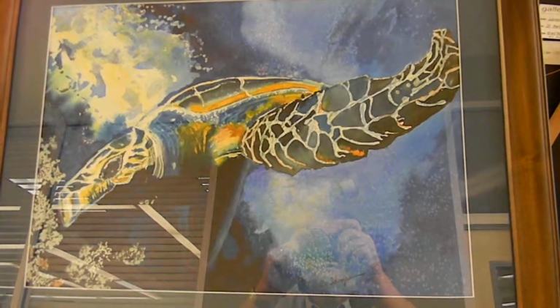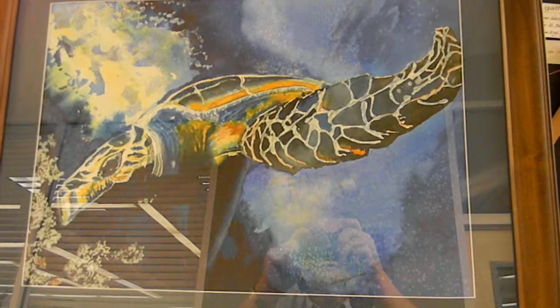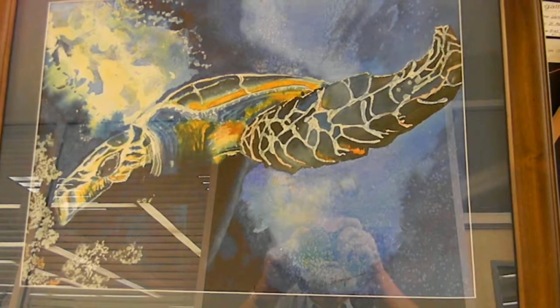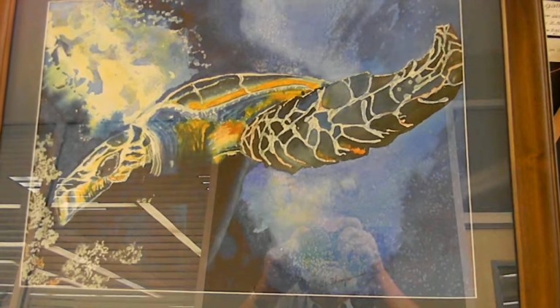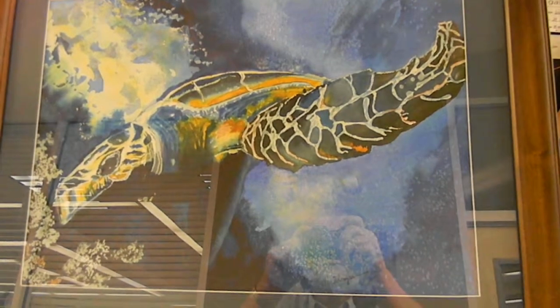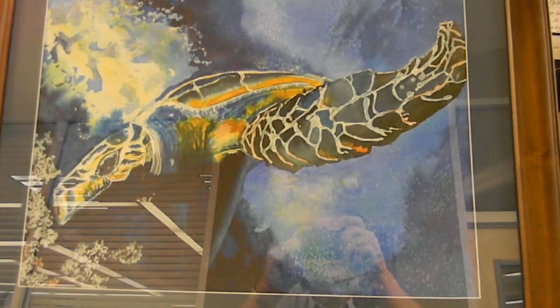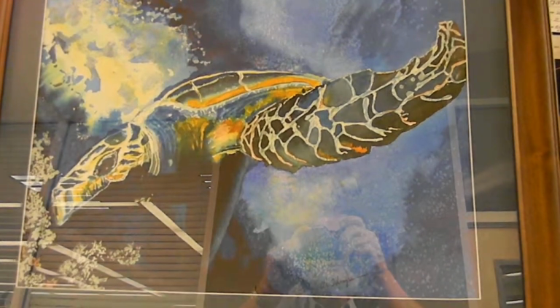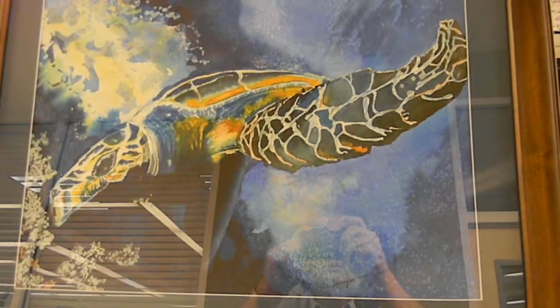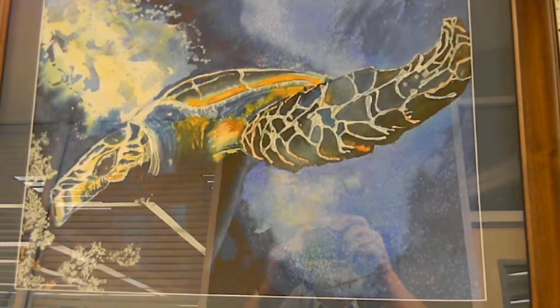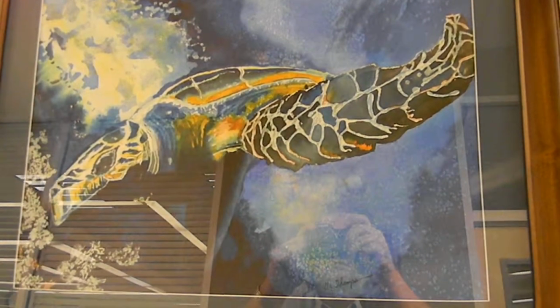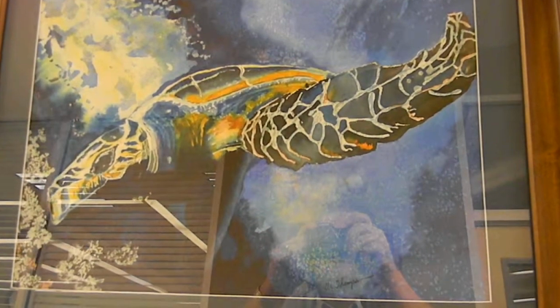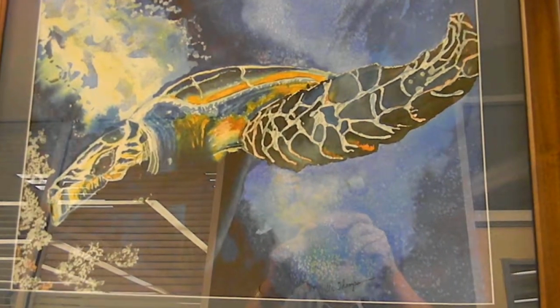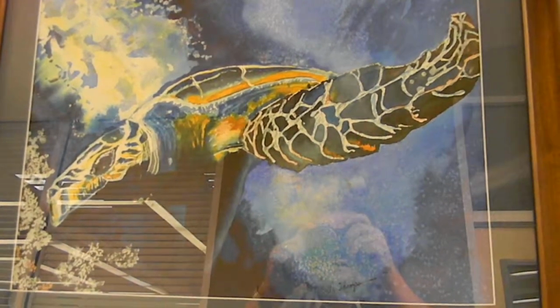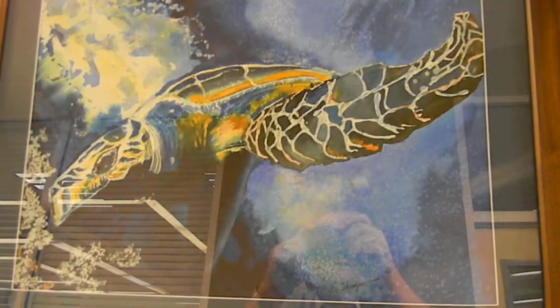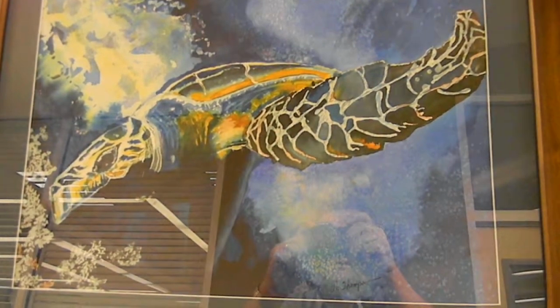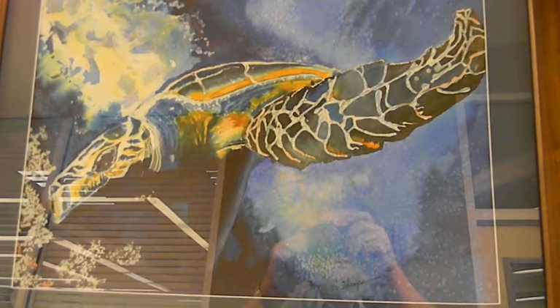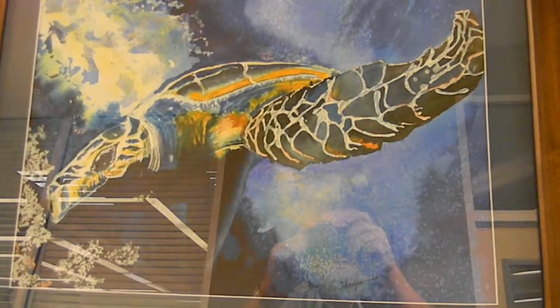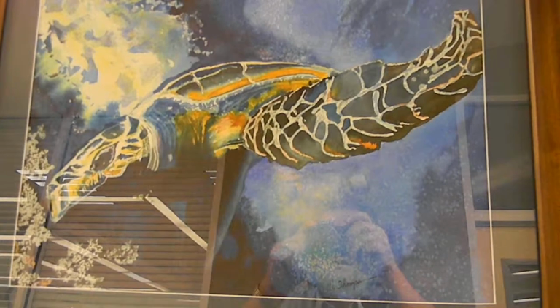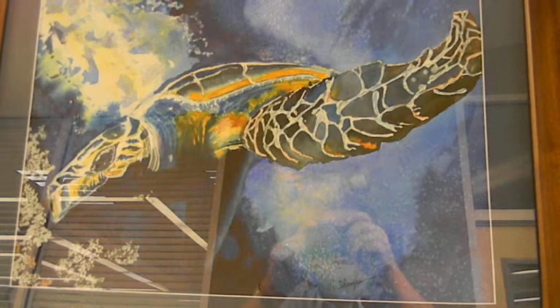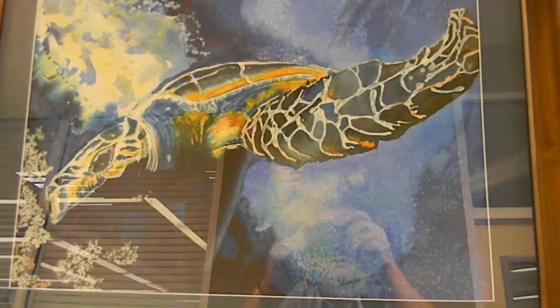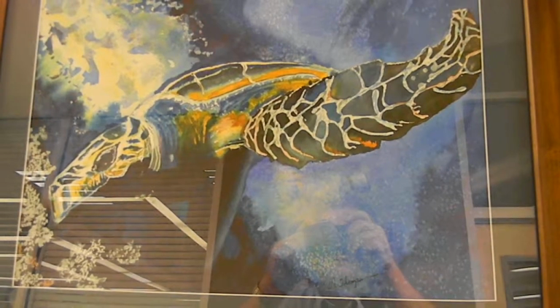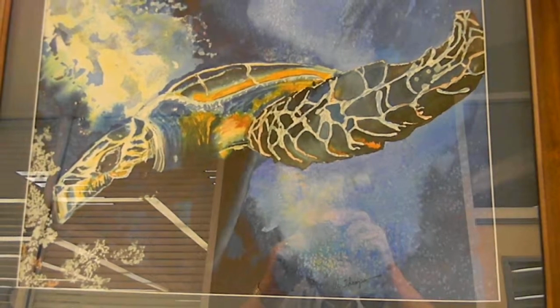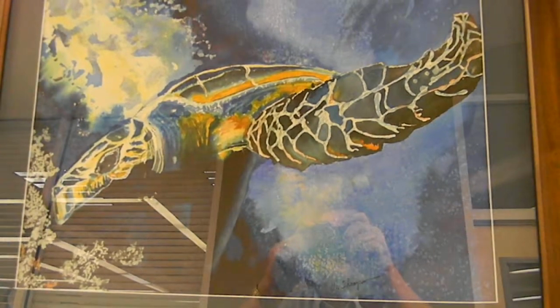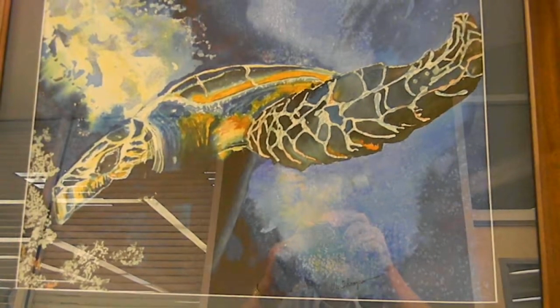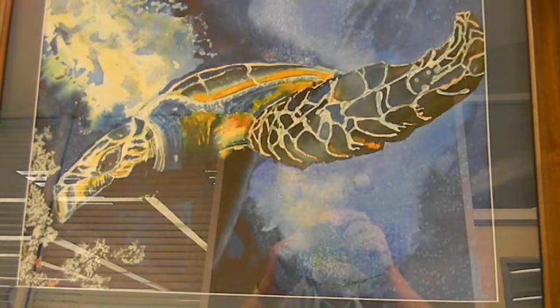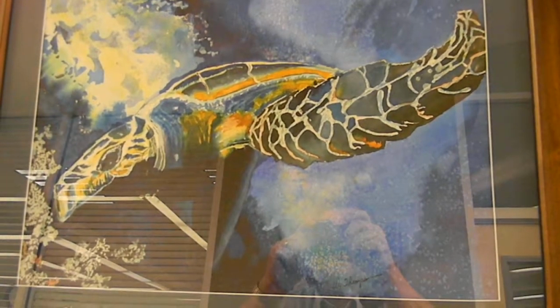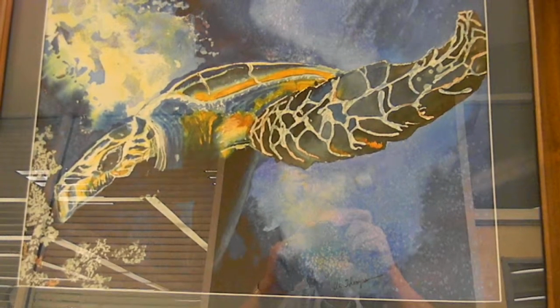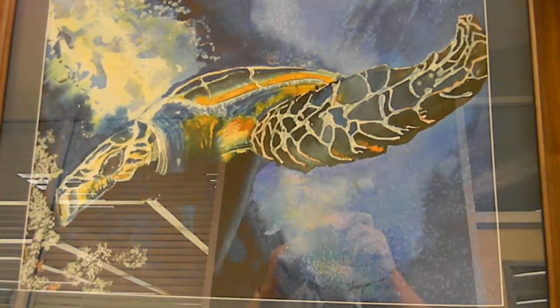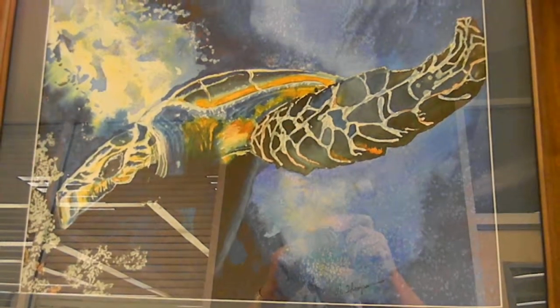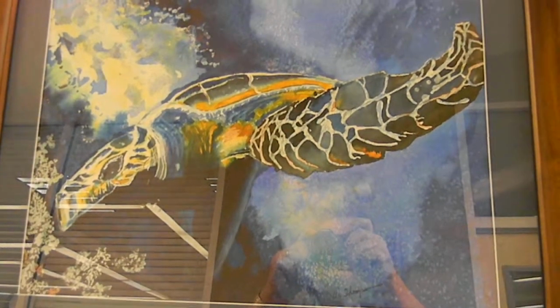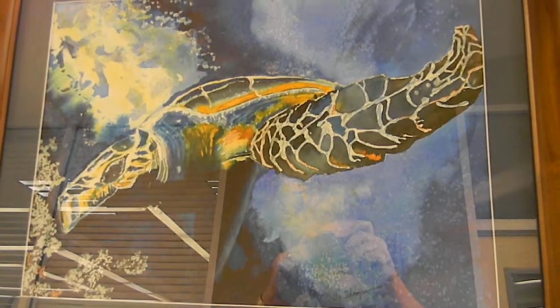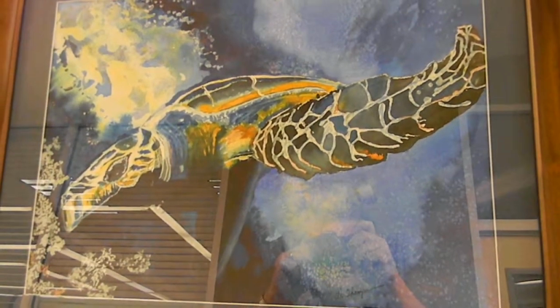All these paintings and more are available from Fine Art of America, and many originals are still available. Thank you.